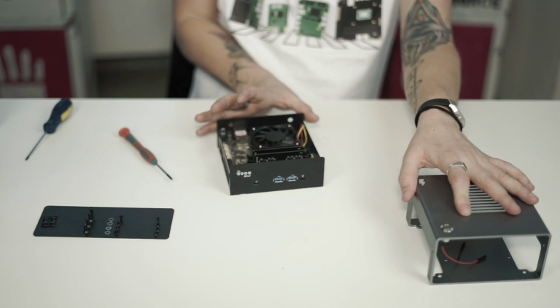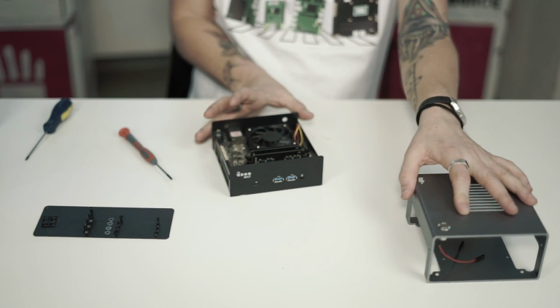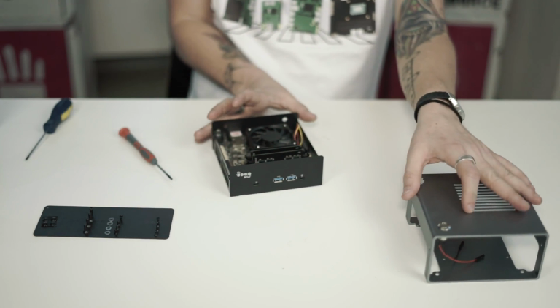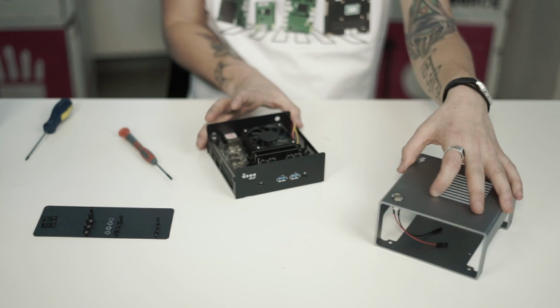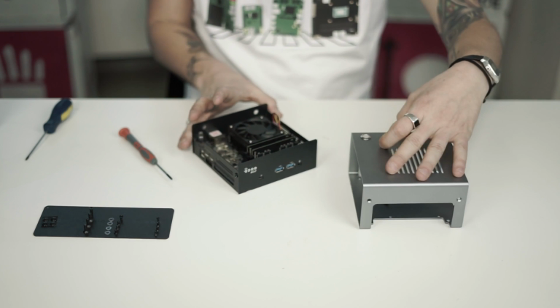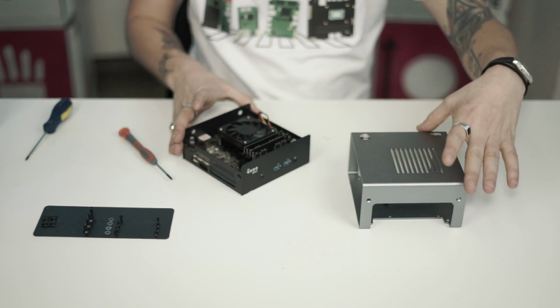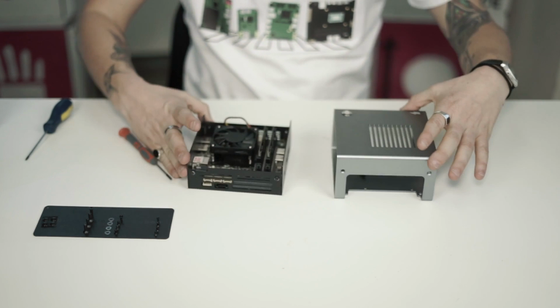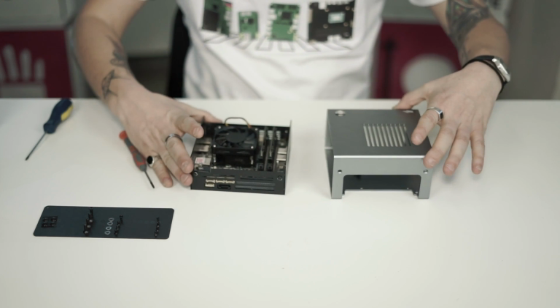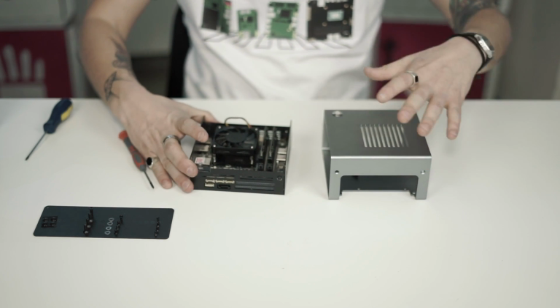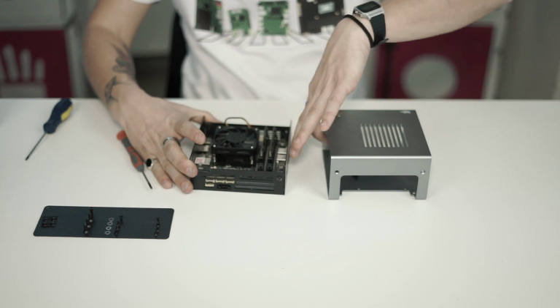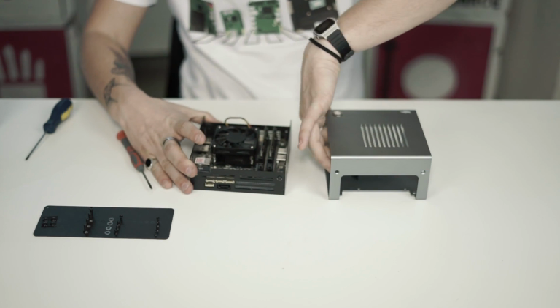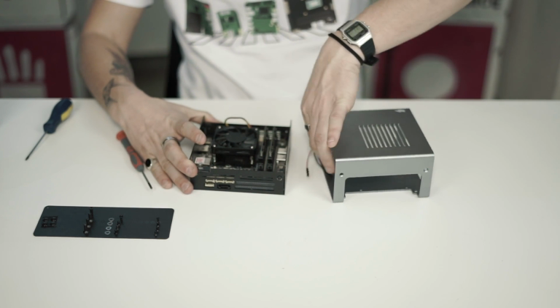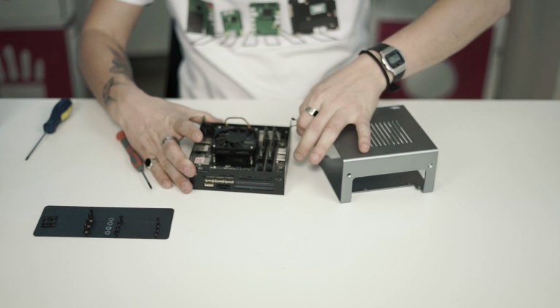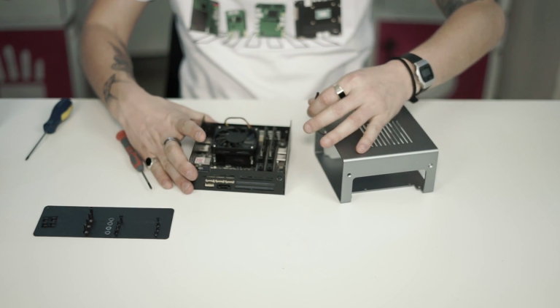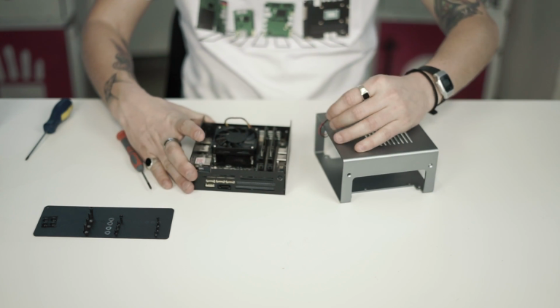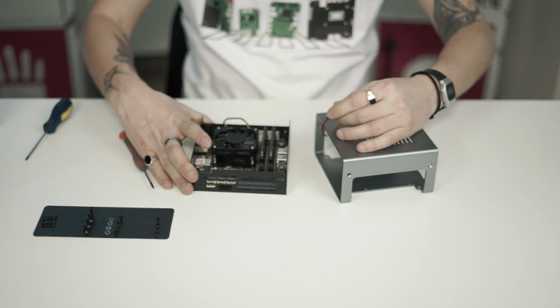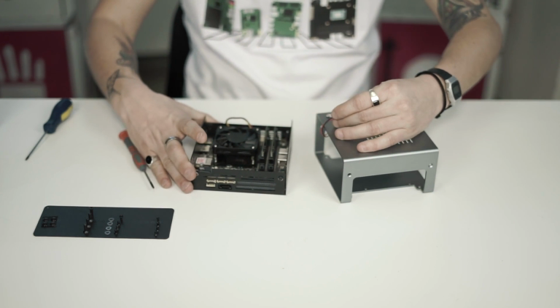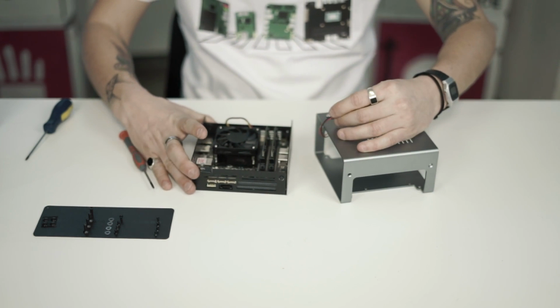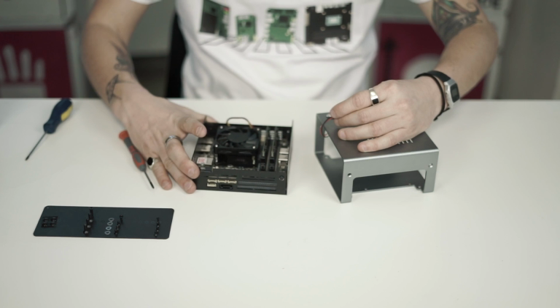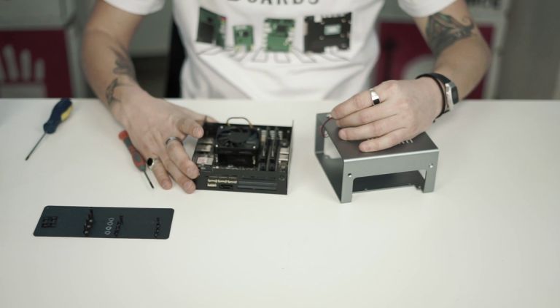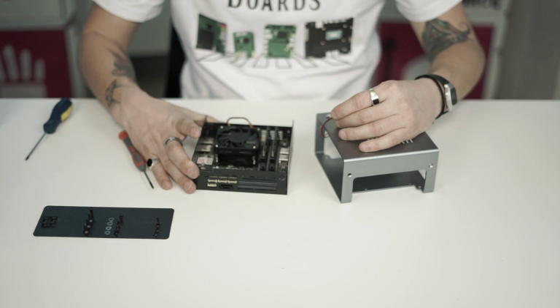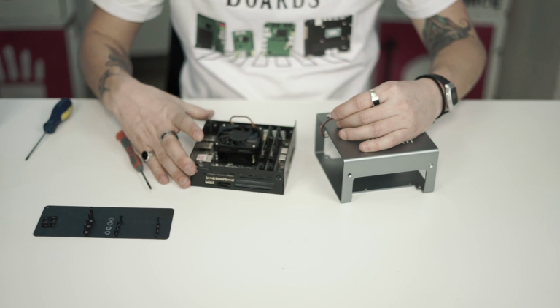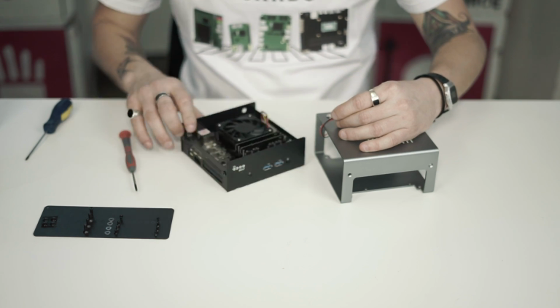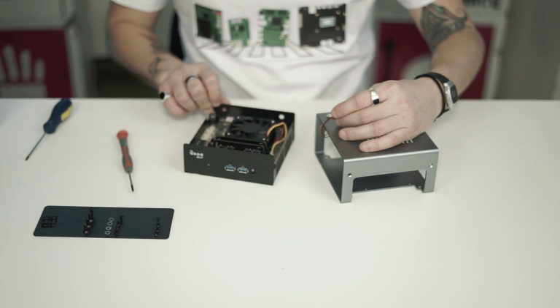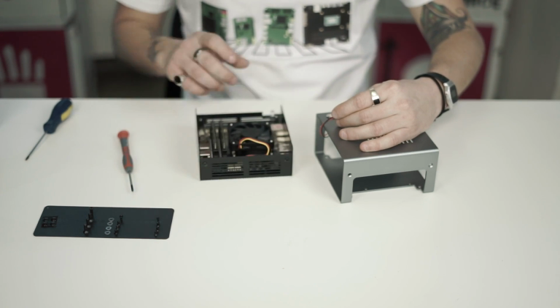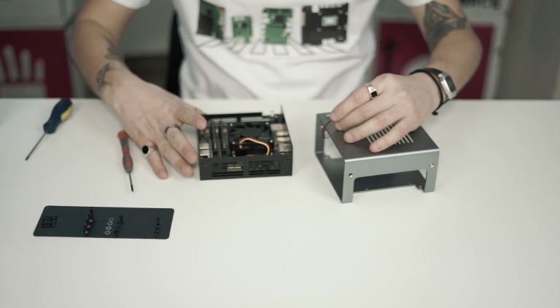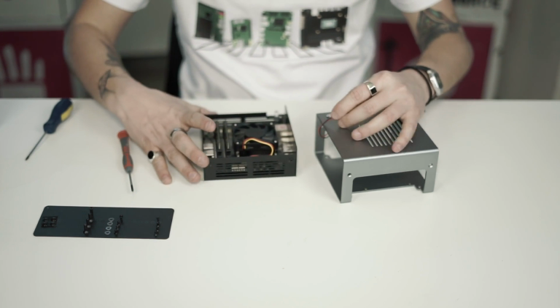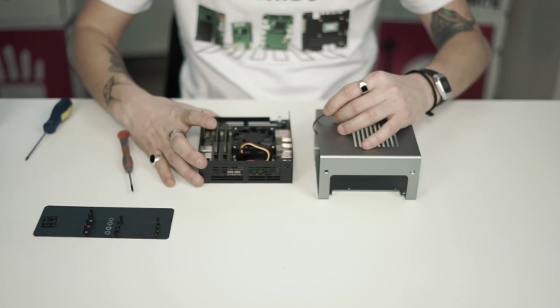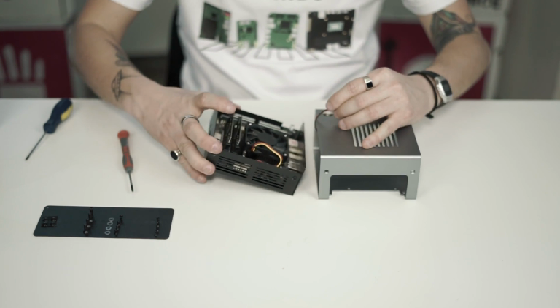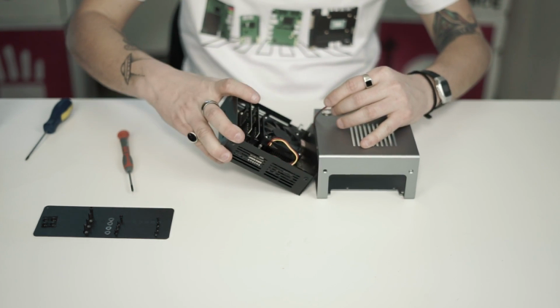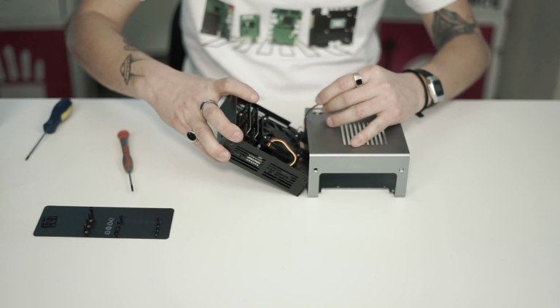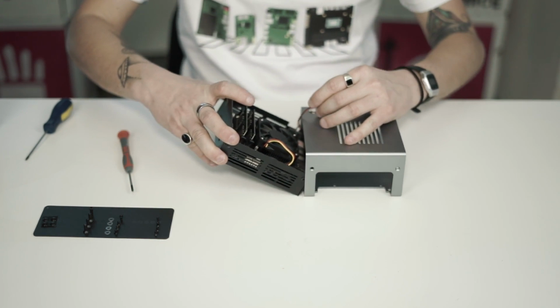Now take the inner case and slide it into the top part. Don't forget the button — it's maybe the most annoying part of the process but it's extremely useful, trust me.